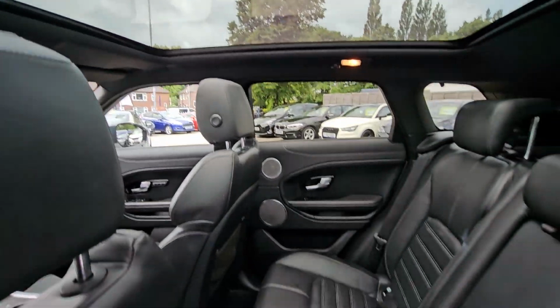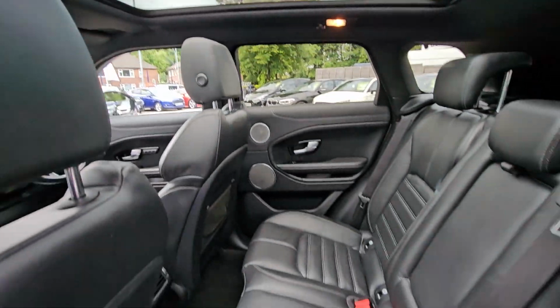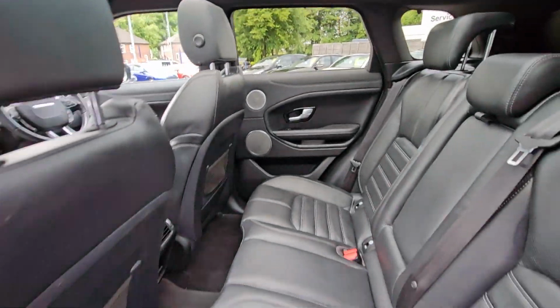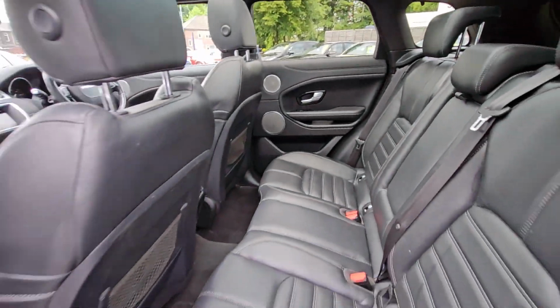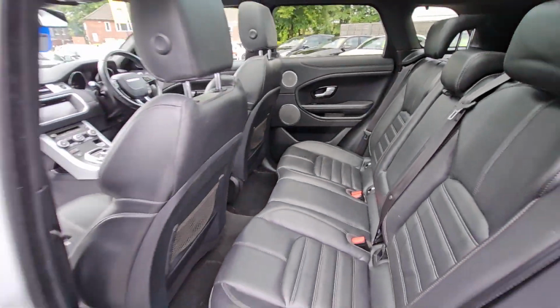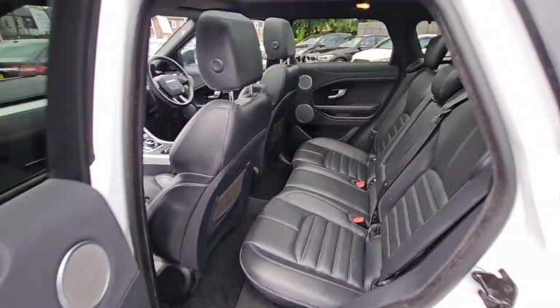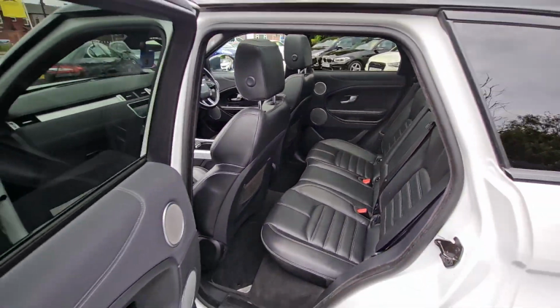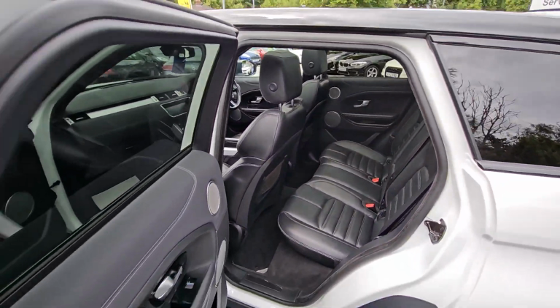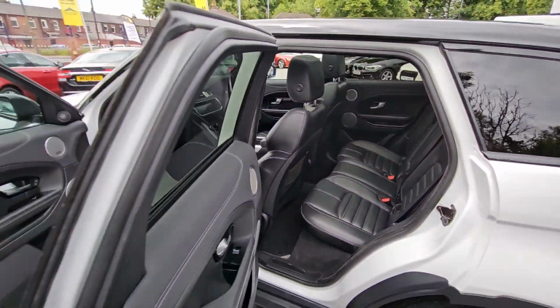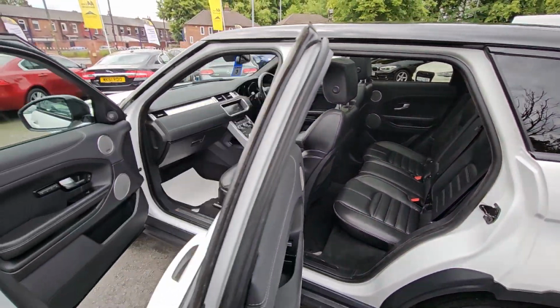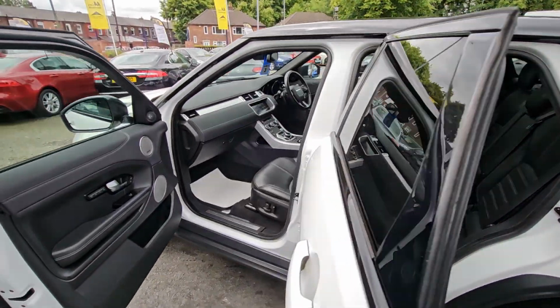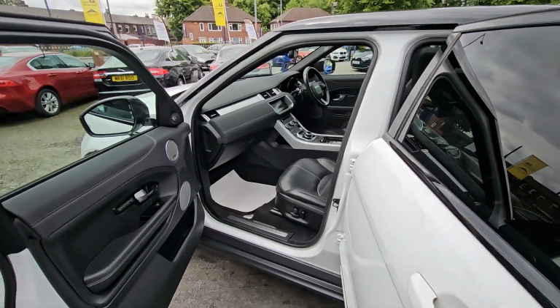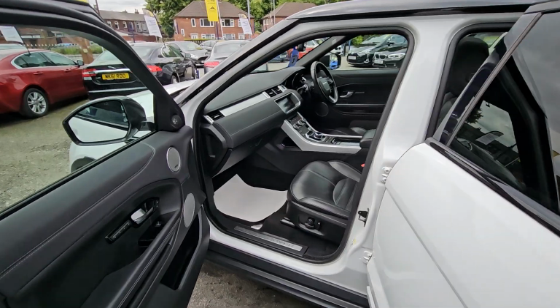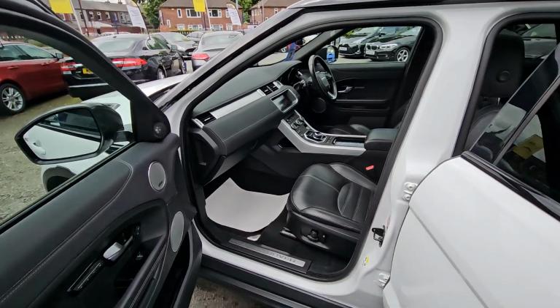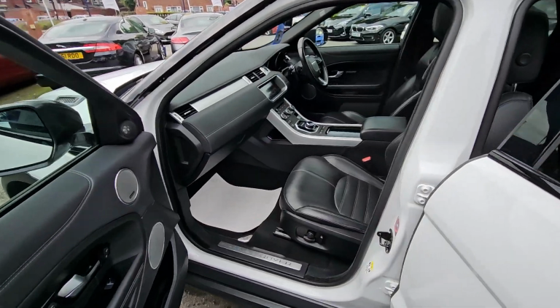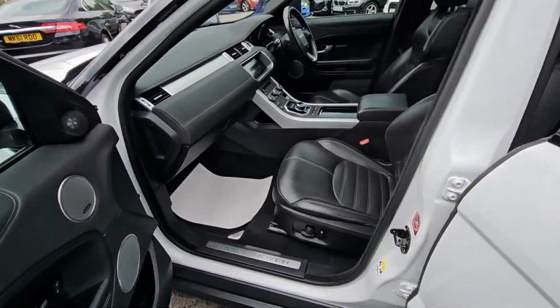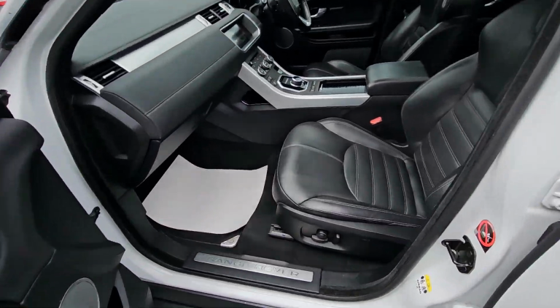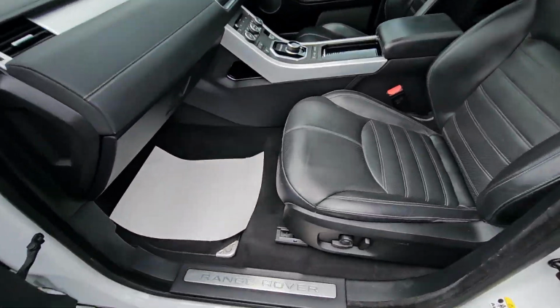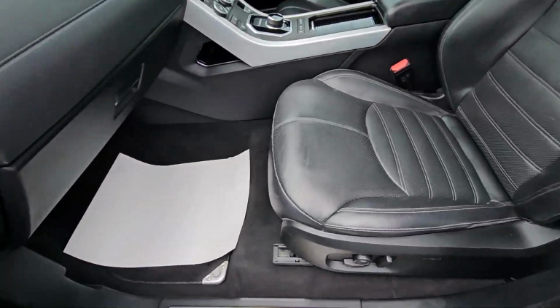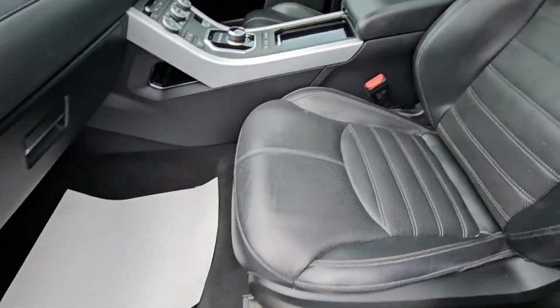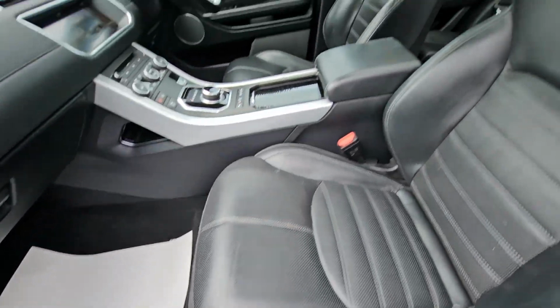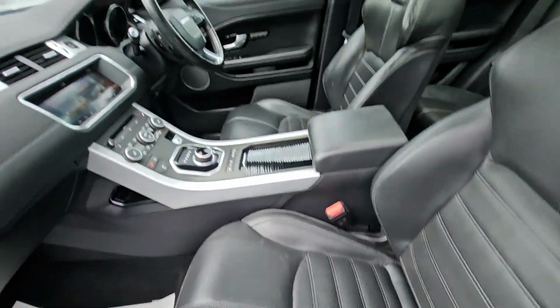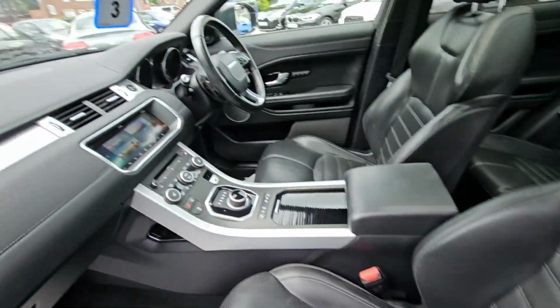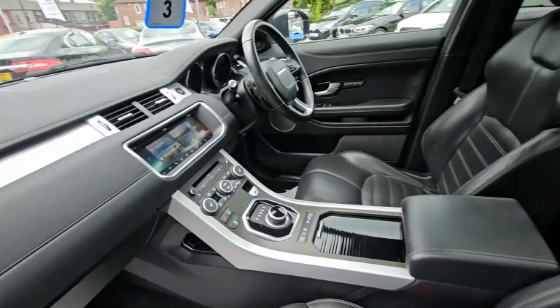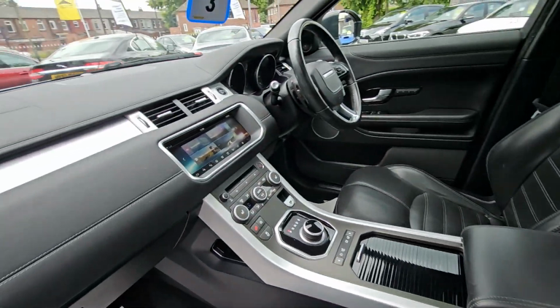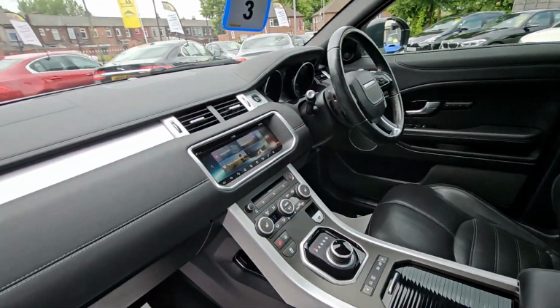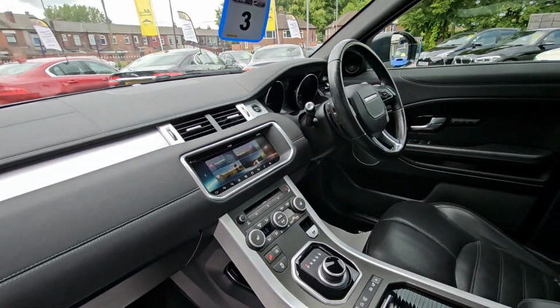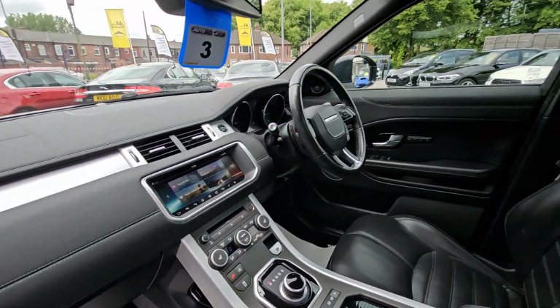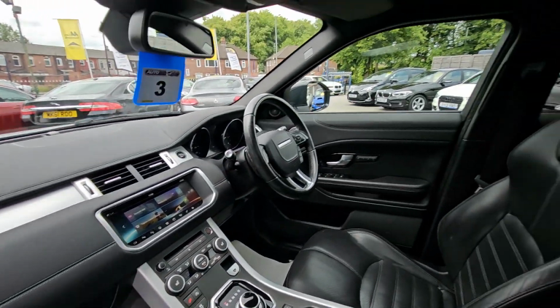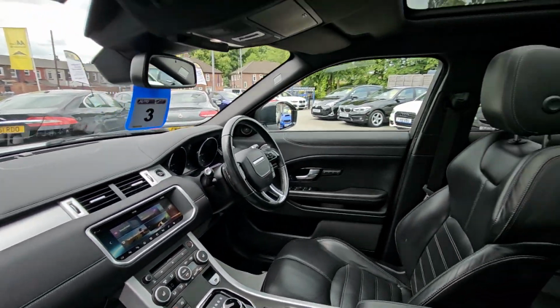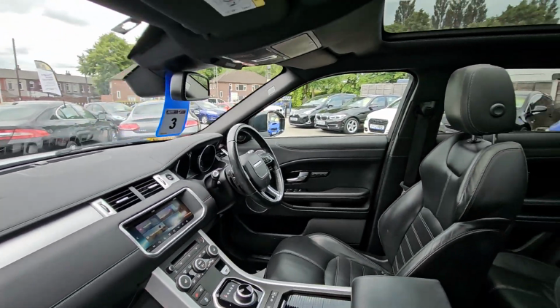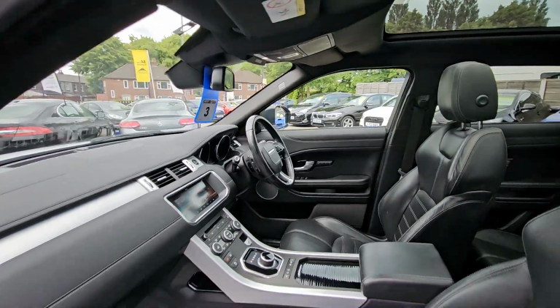It comes with features such as full black leather interior with heated front seats, satellite navigation system, reversing camera, Bluetooth phone prep, glass panoramic sunroof and much more.